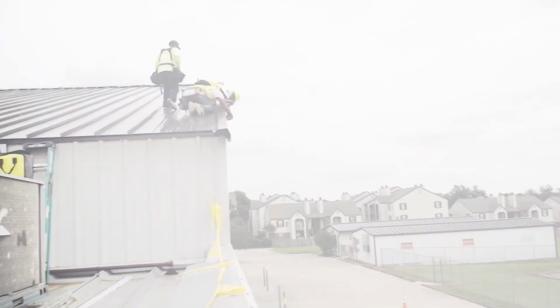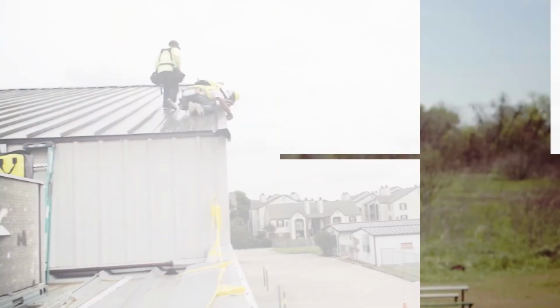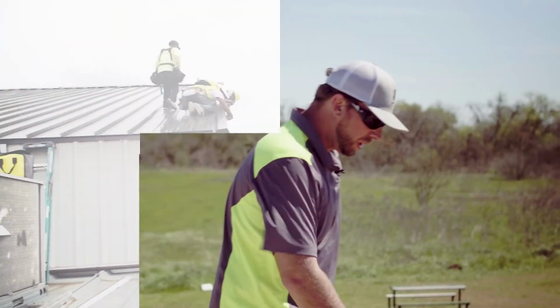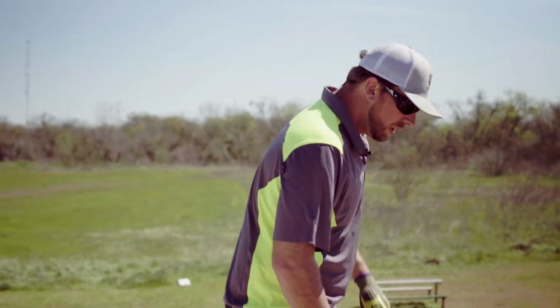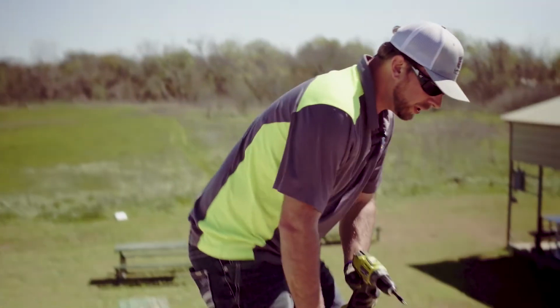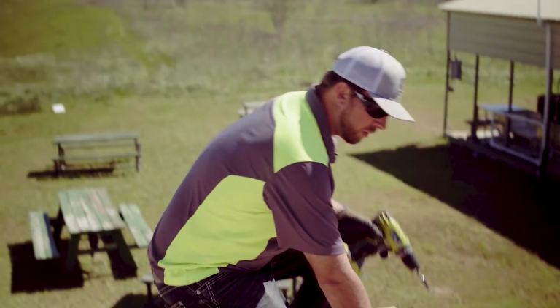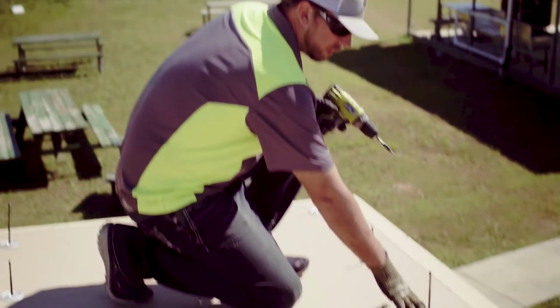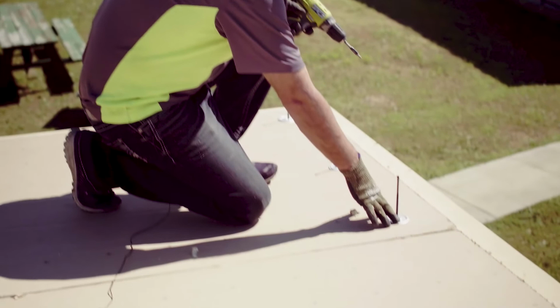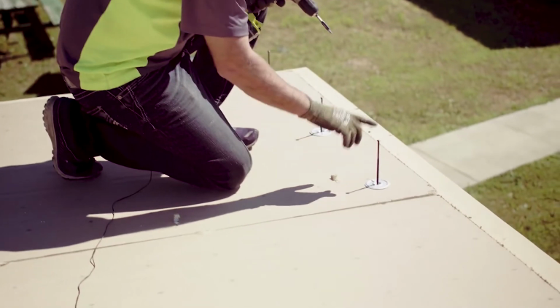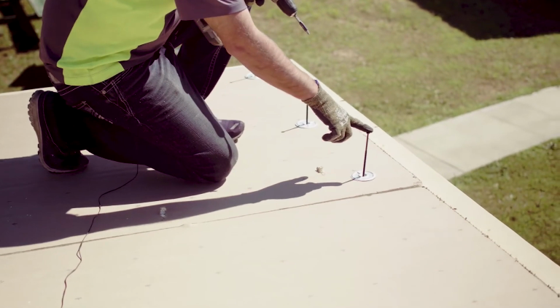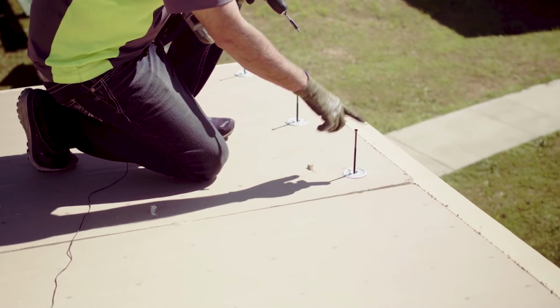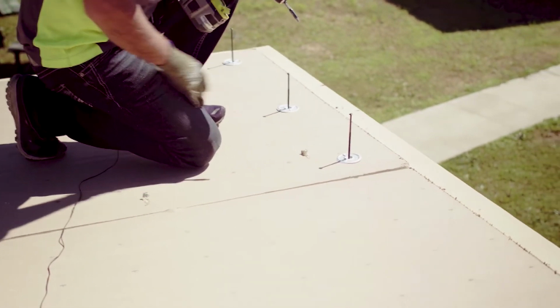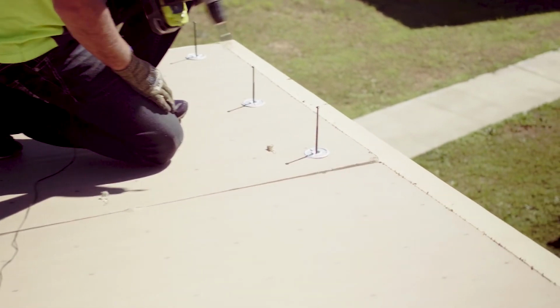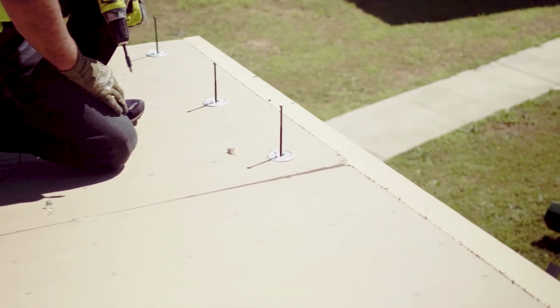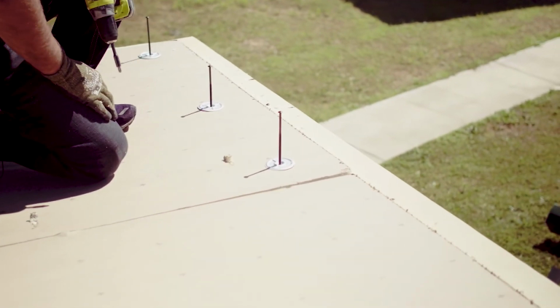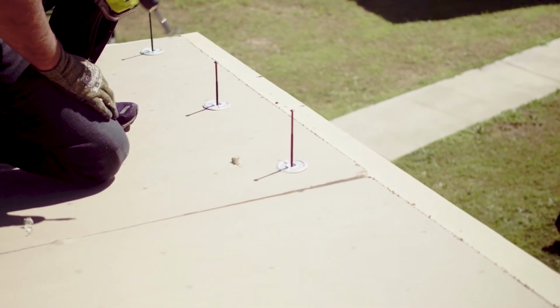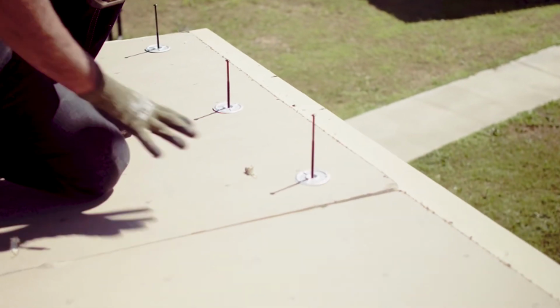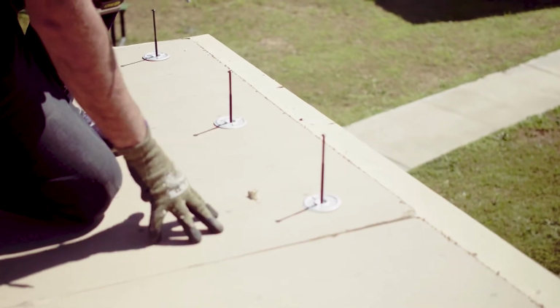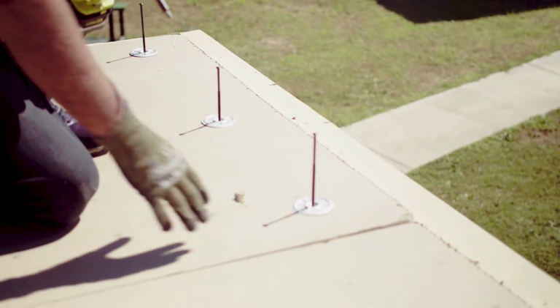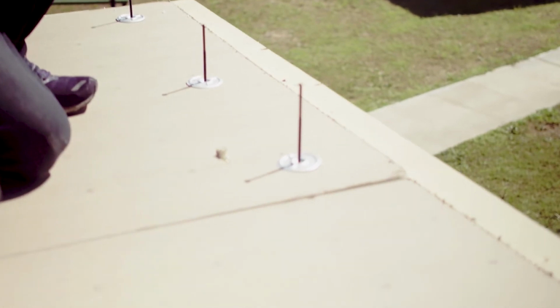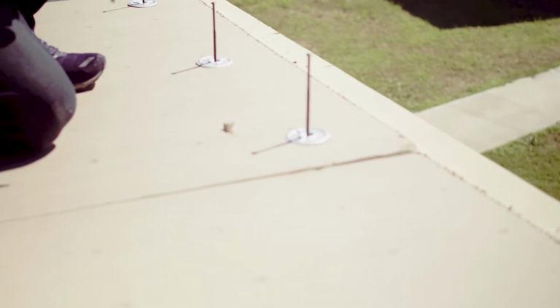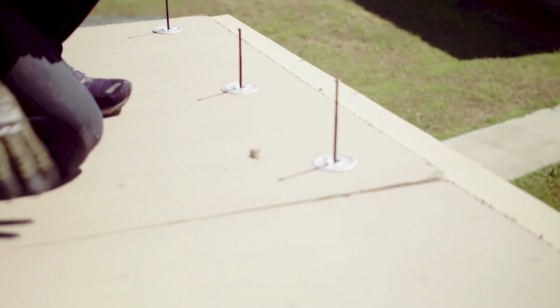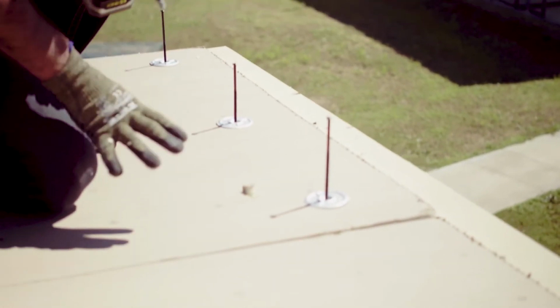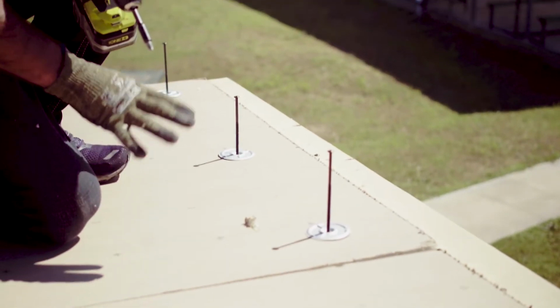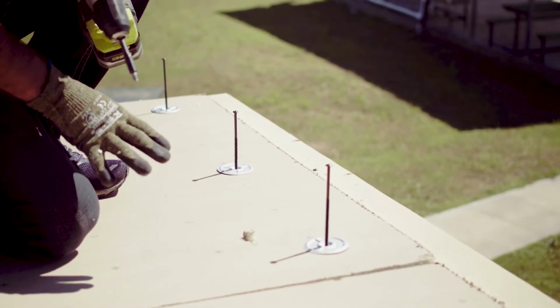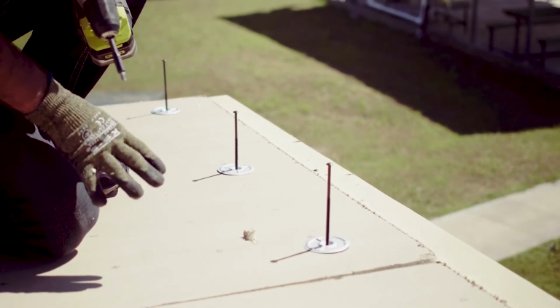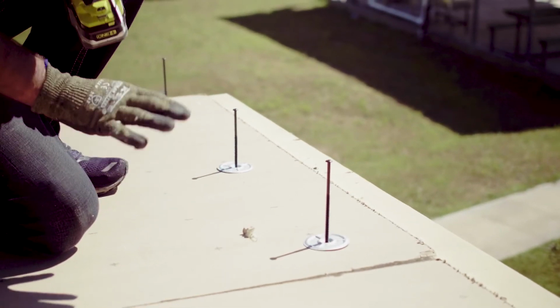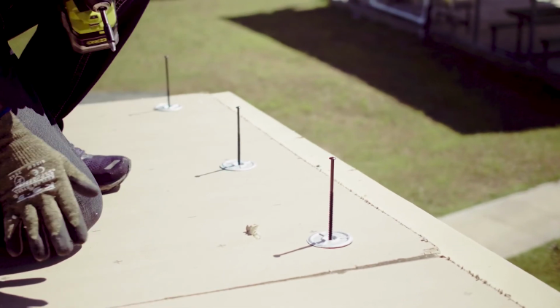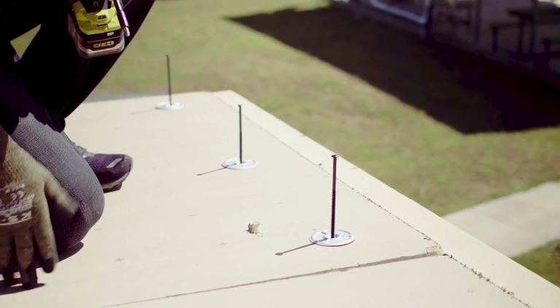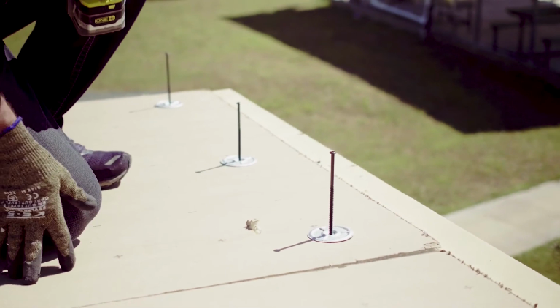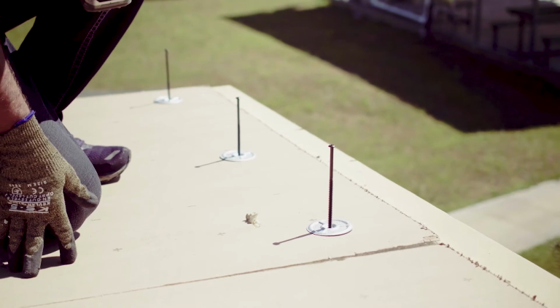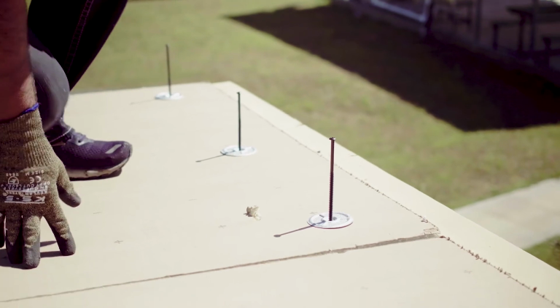Here you have the three-inch galvanized insulation plates and six-inch number 15 screws. These will secure the board. The manufacturer calls for six screws and plates per board, but we like to install nine for extra security.